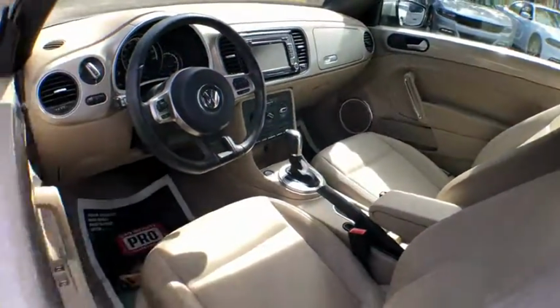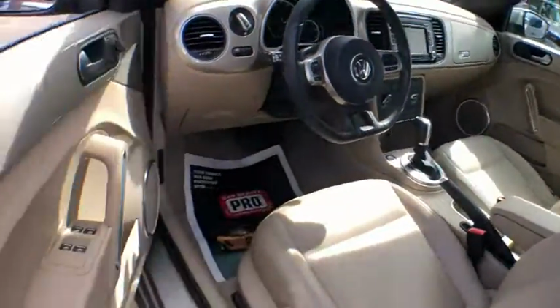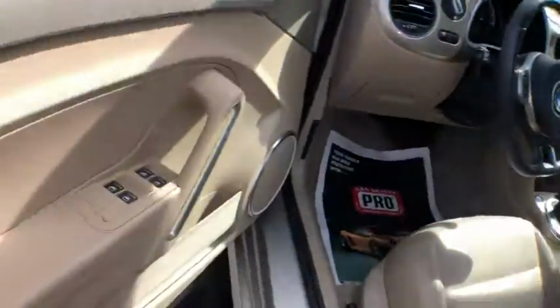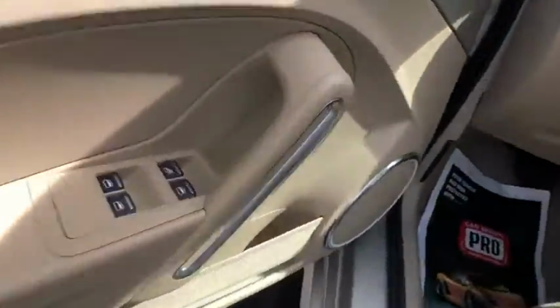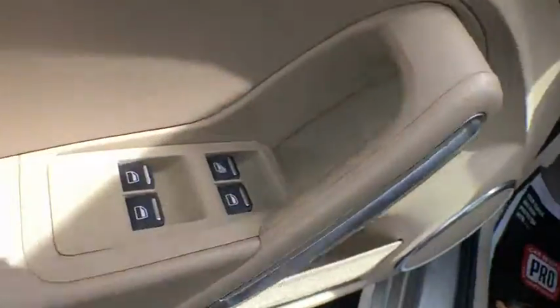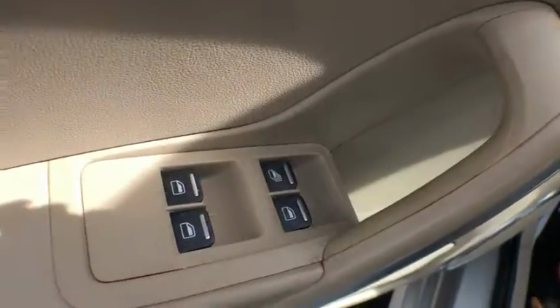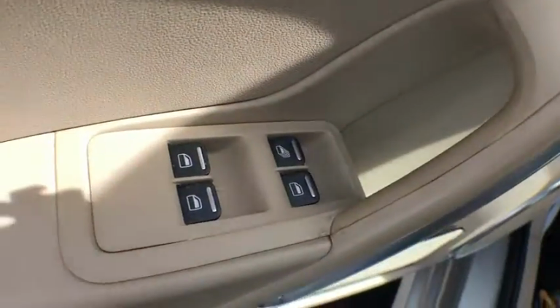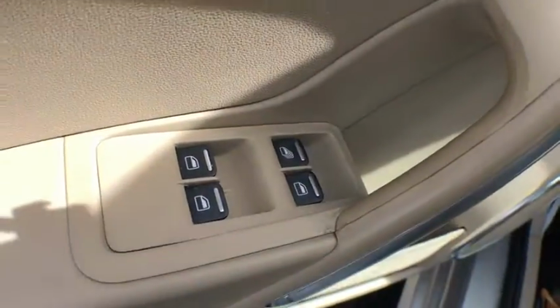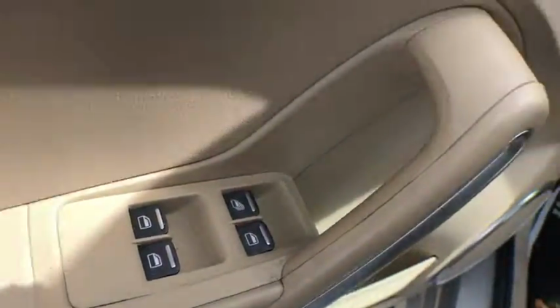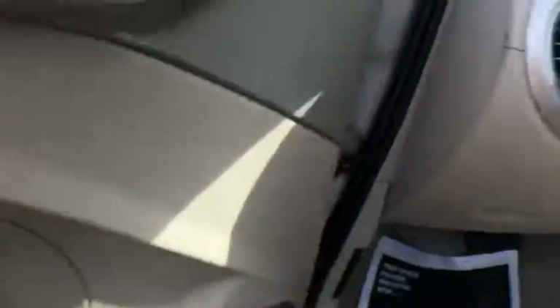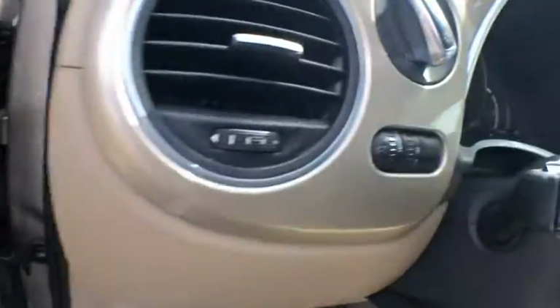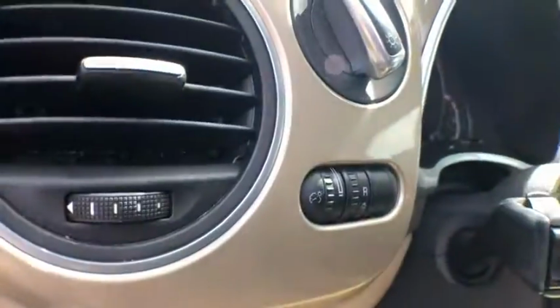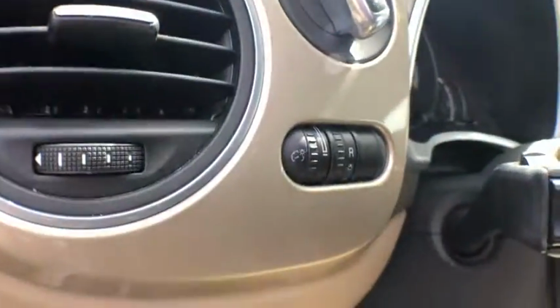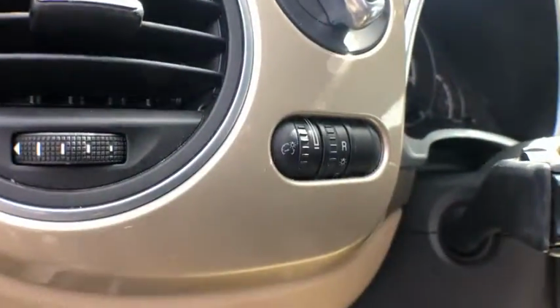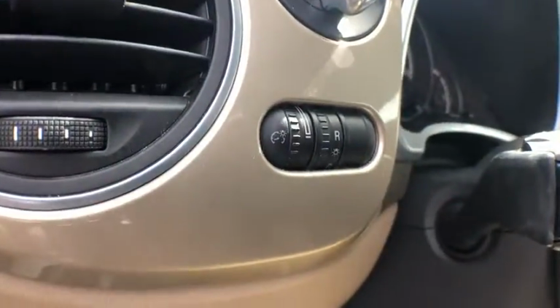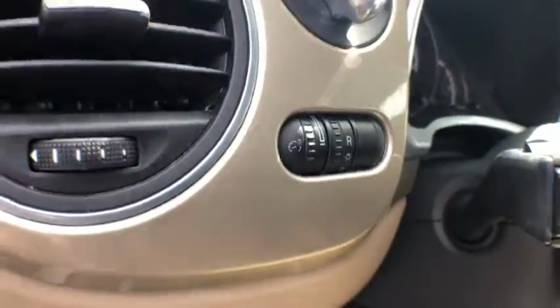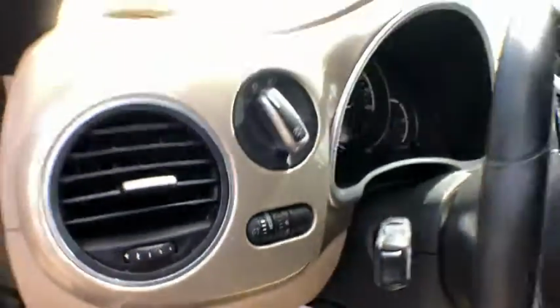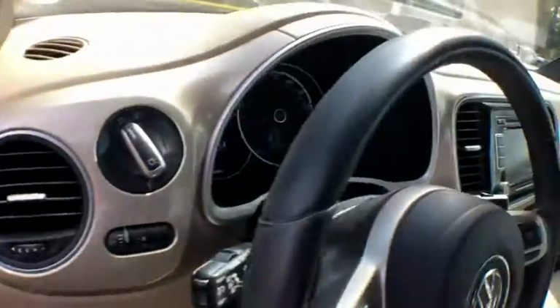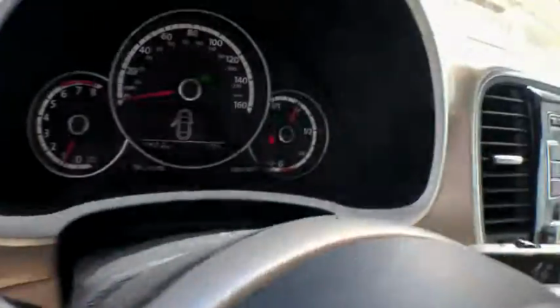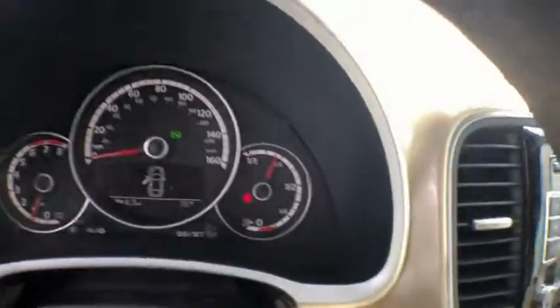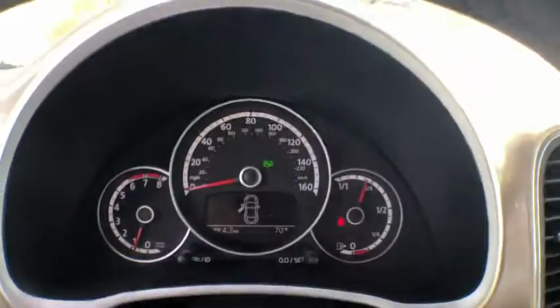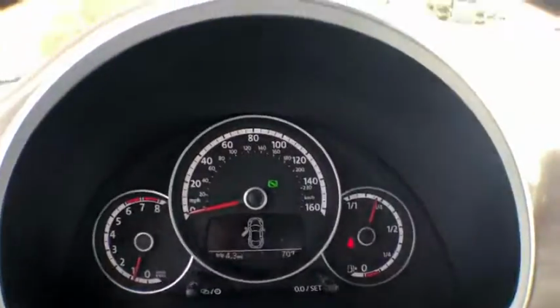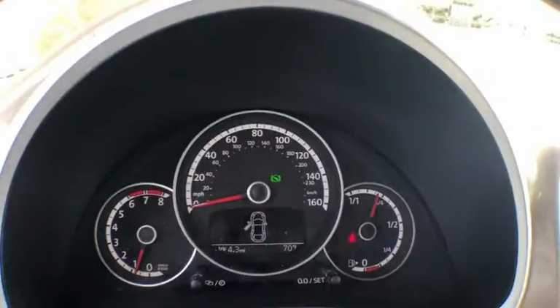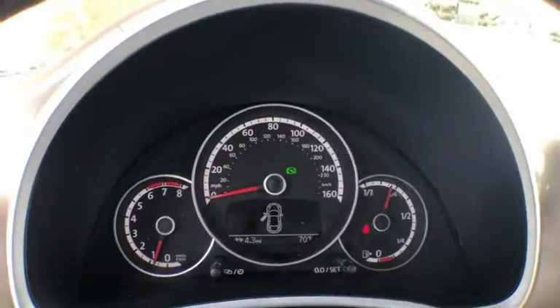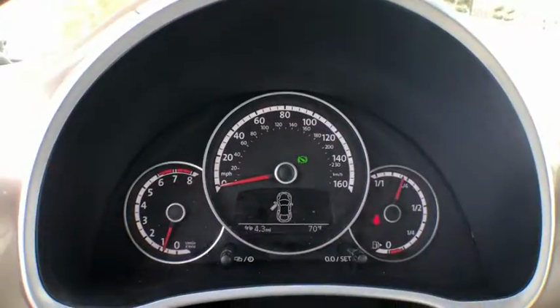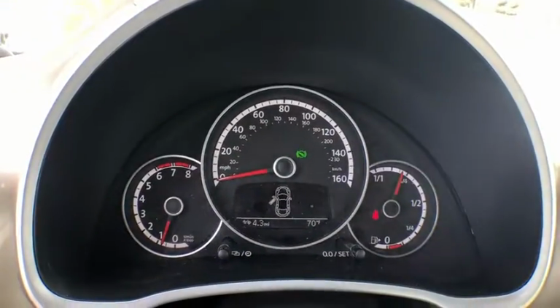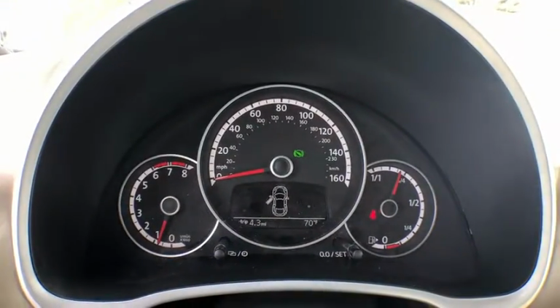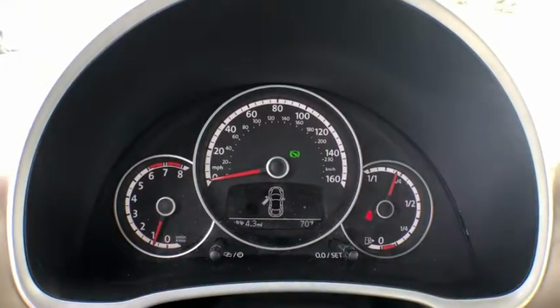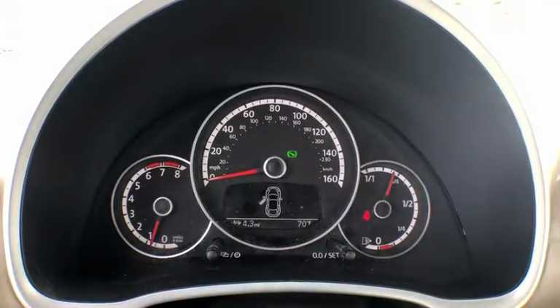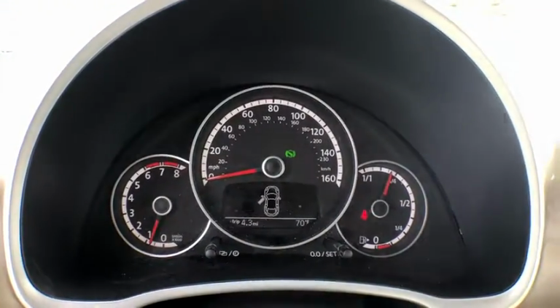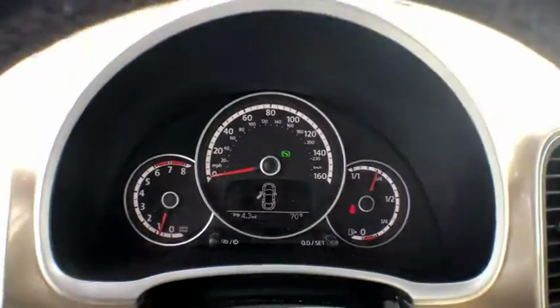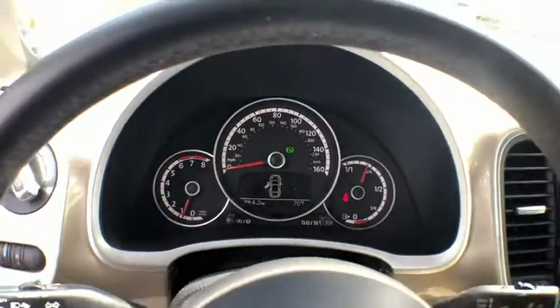The design of Volkswagen's Beetle captures the essence of the original bug. This vehicle has less than 35,000 miles. Here are some of this vehicle's great options.